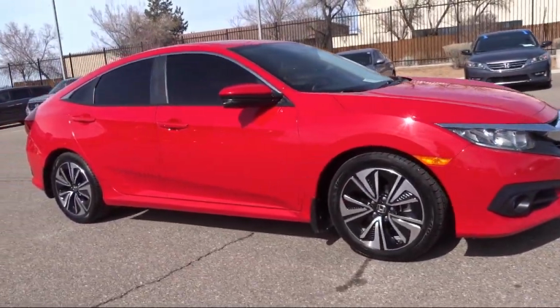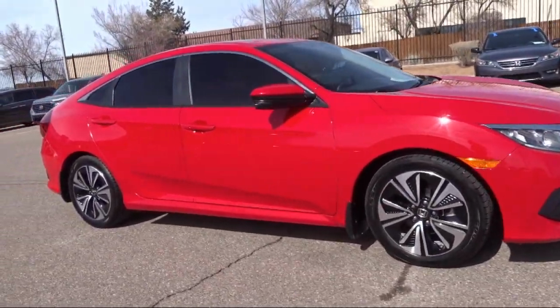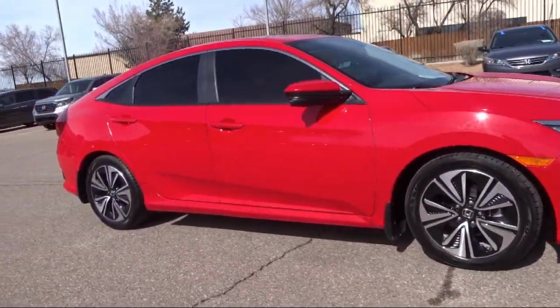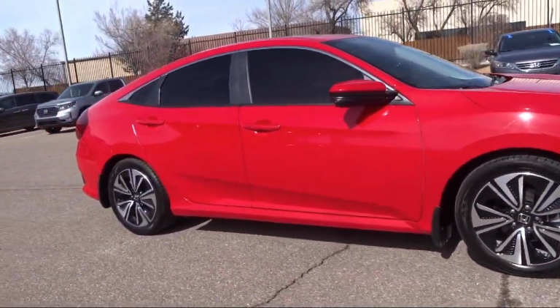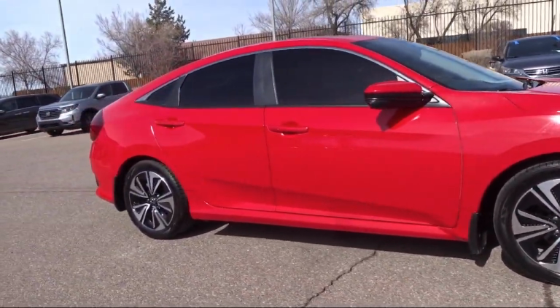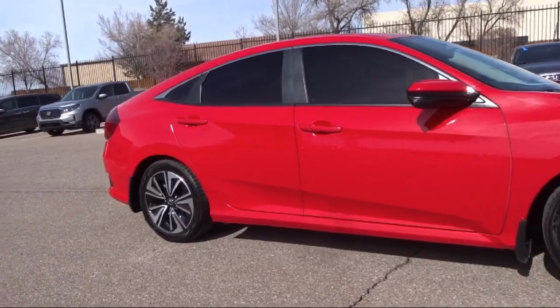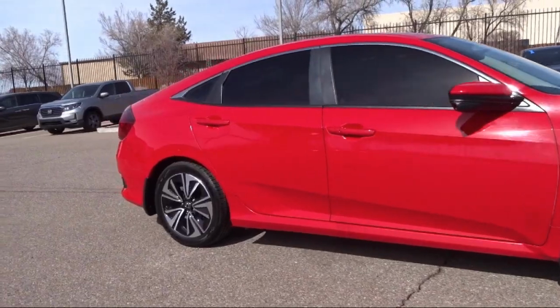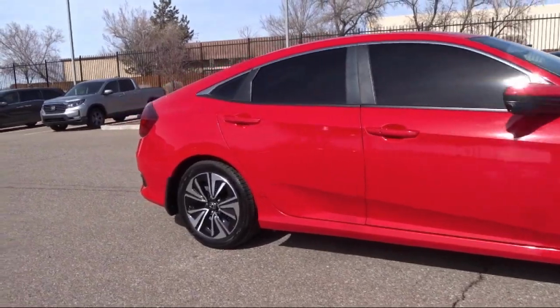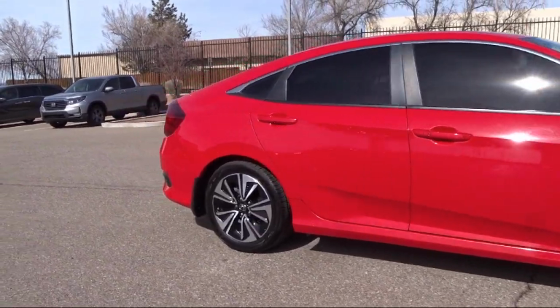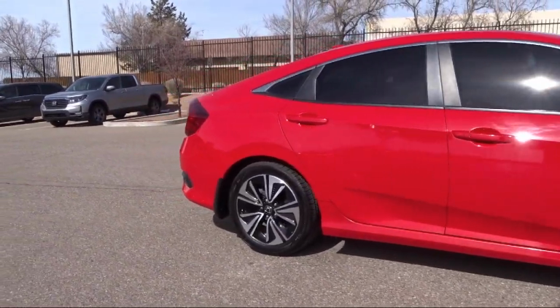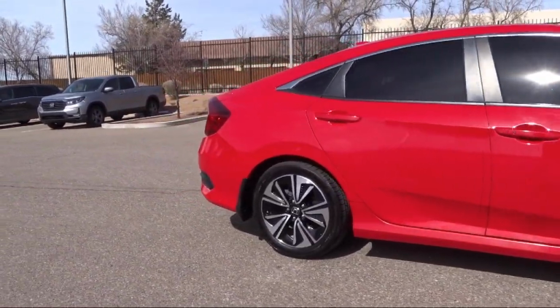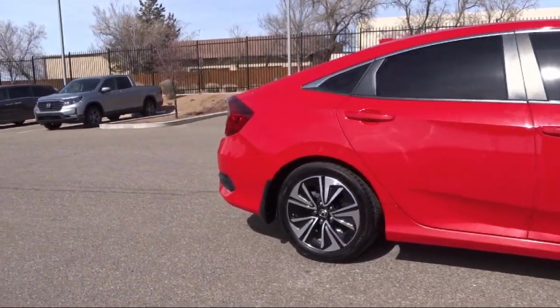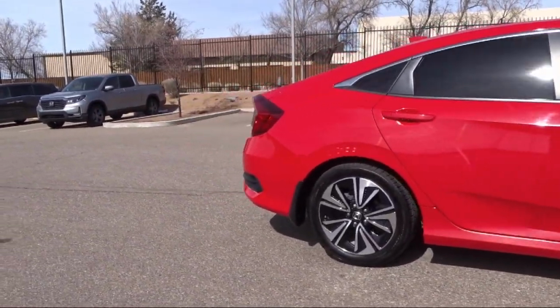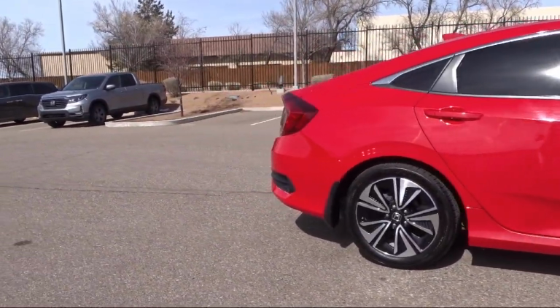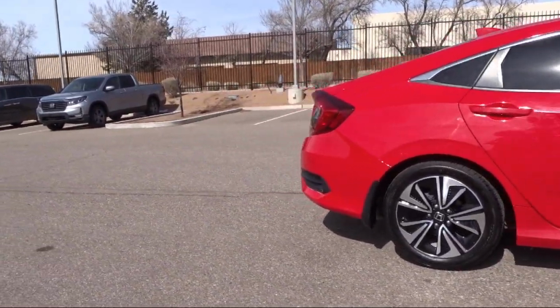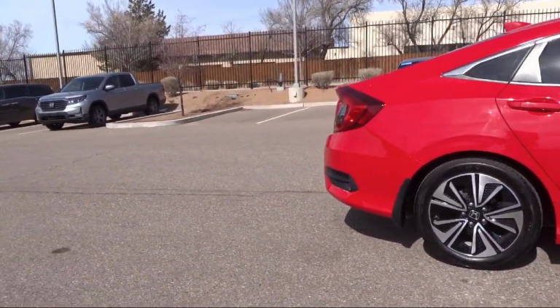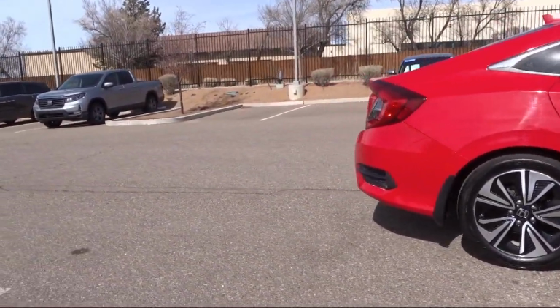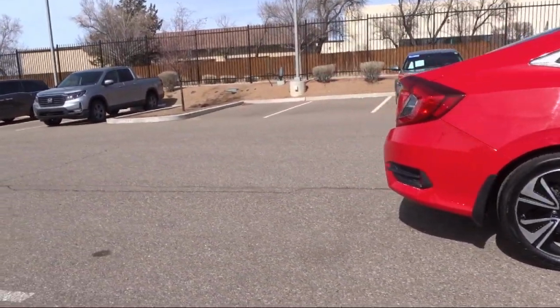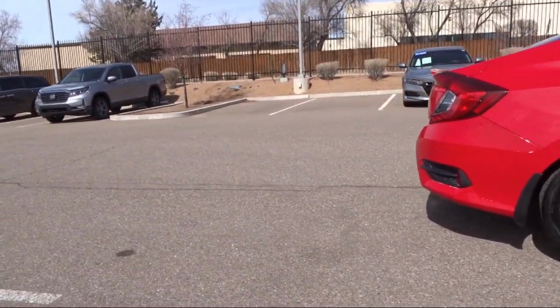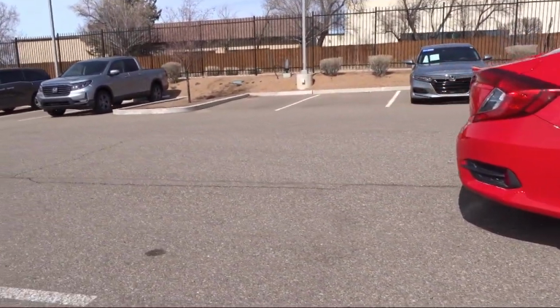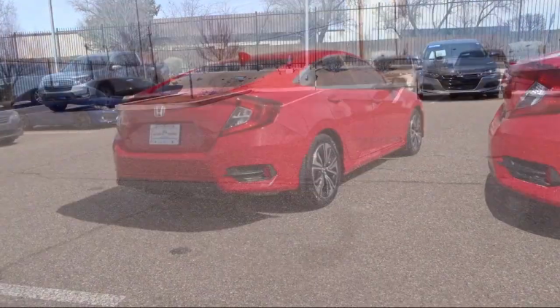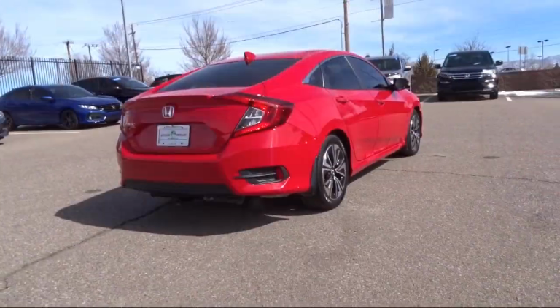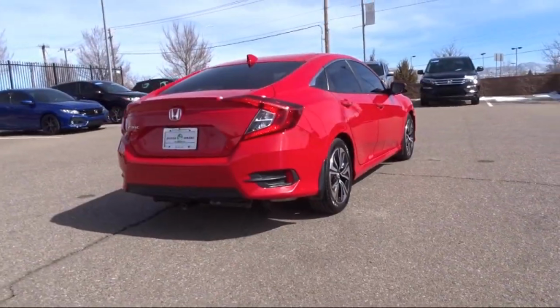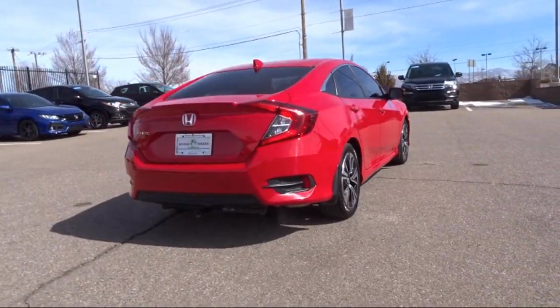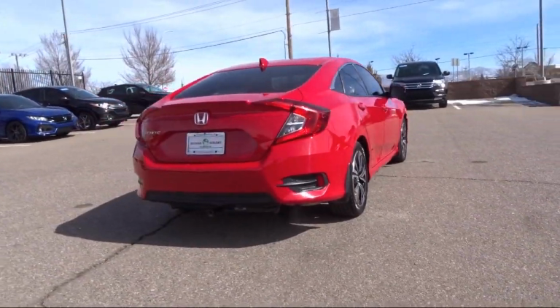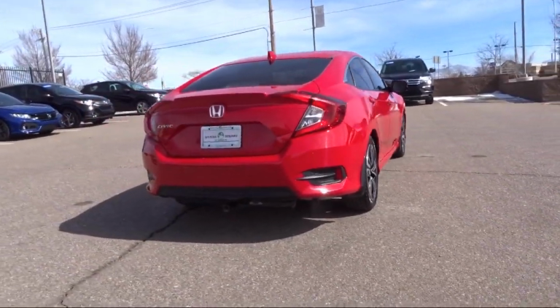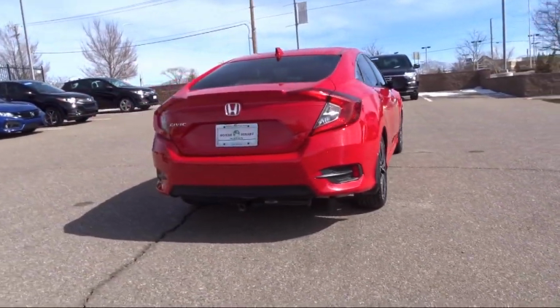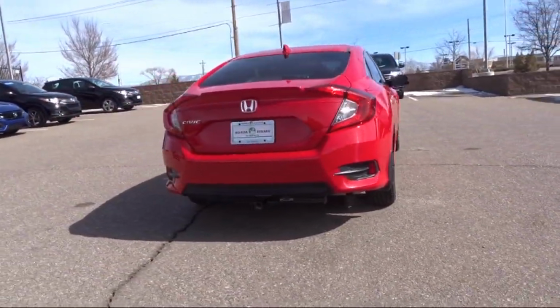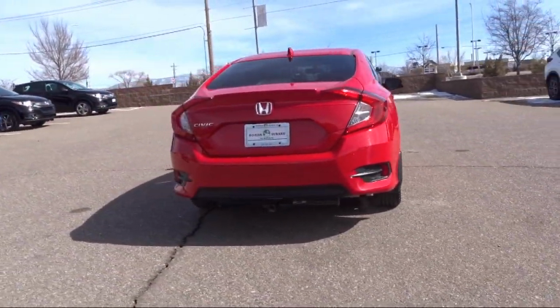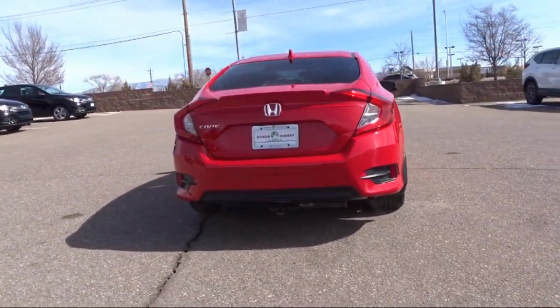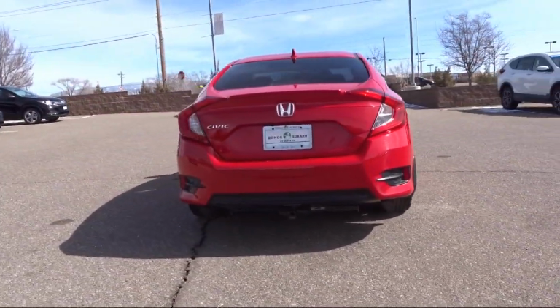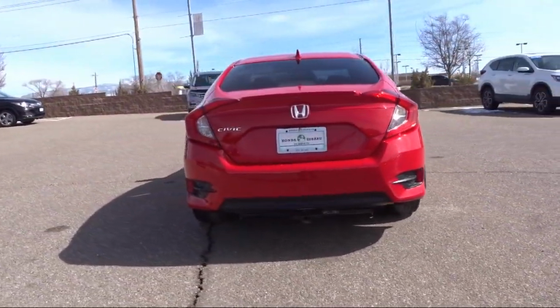It also features a rear seat center armrest, alloy wheels, outside temperature display, air conditioning, speed sensing steering, and has less than 65,000 miles on the odometer.